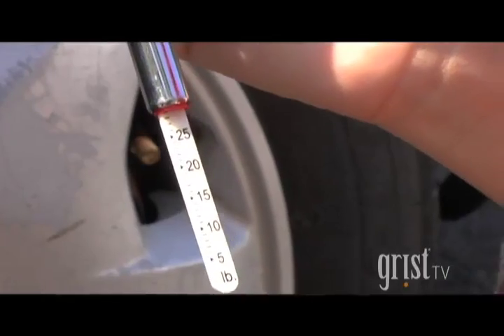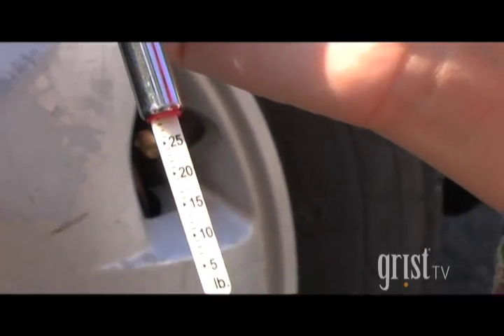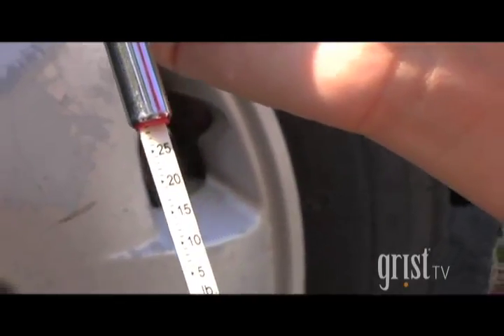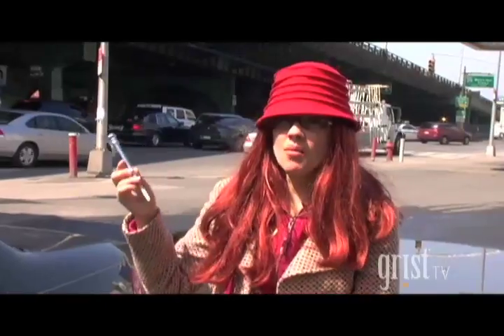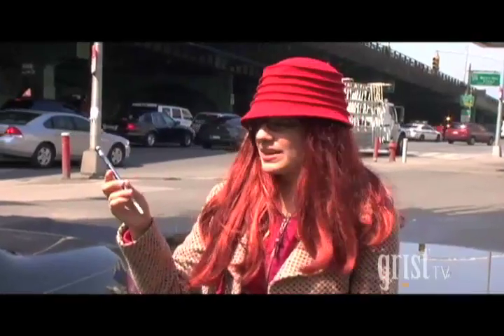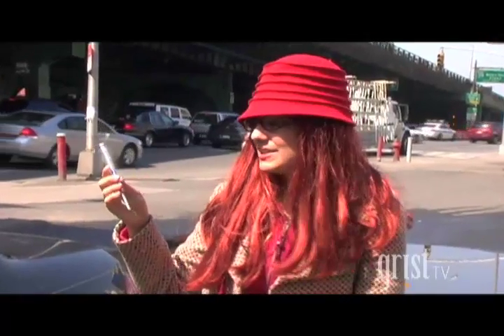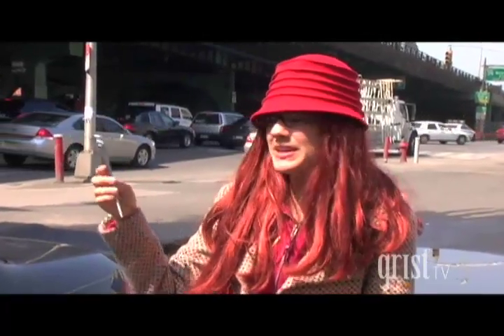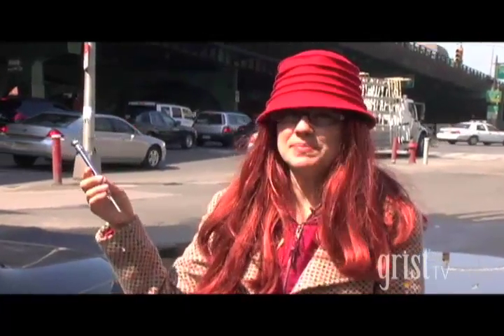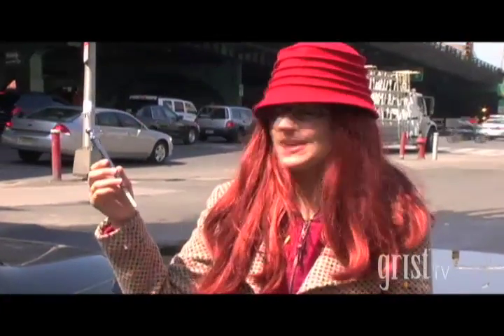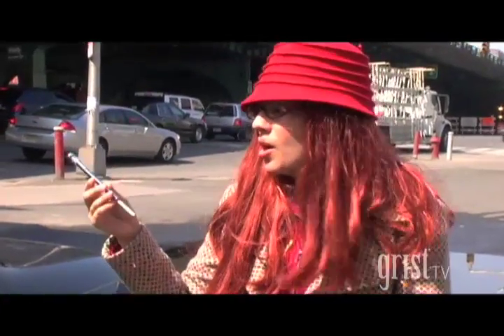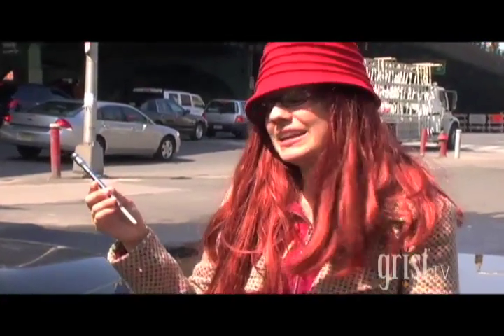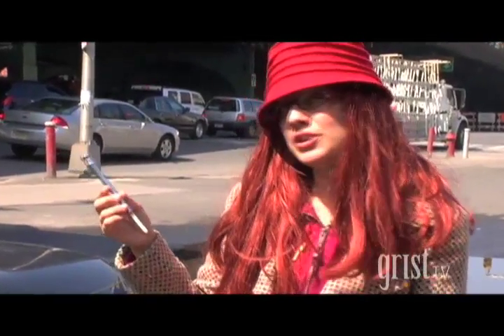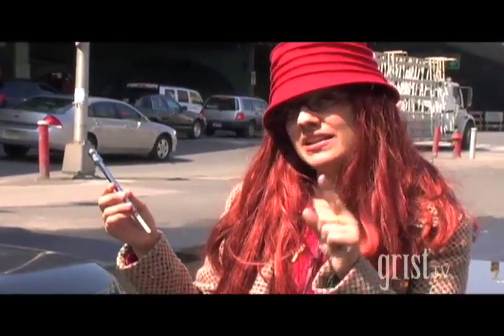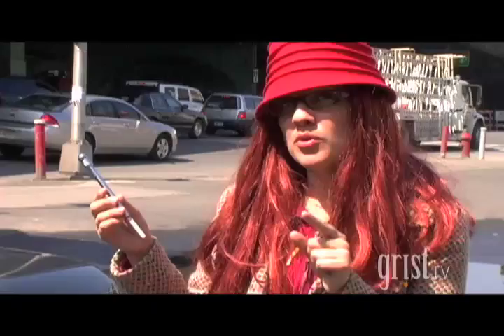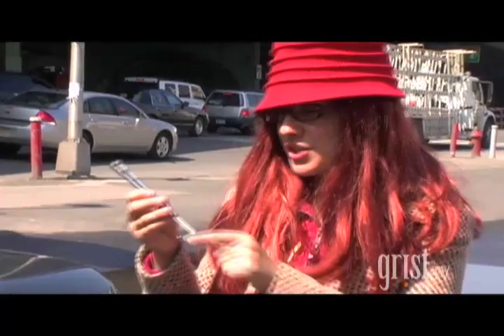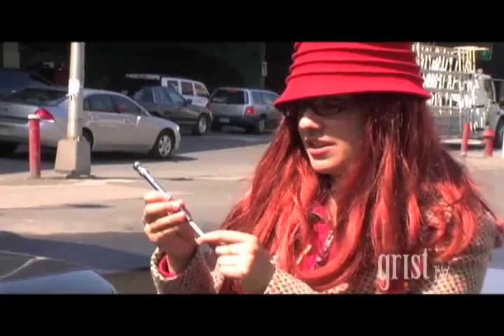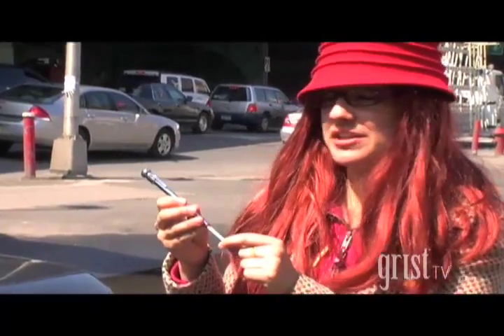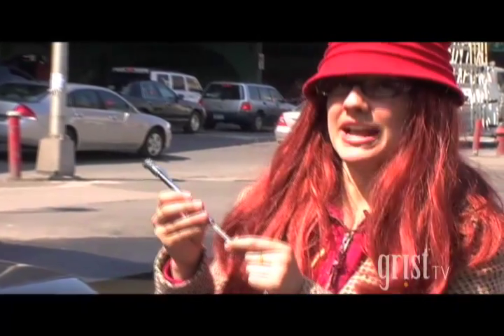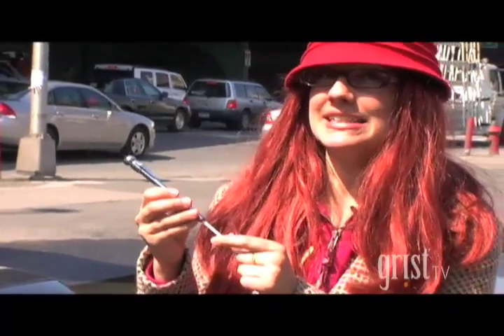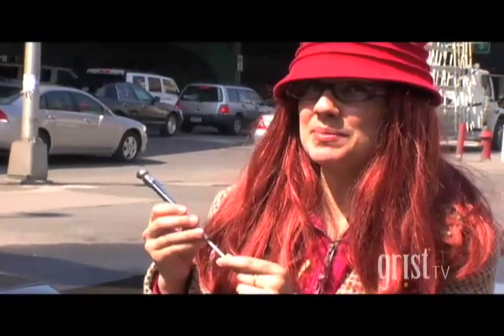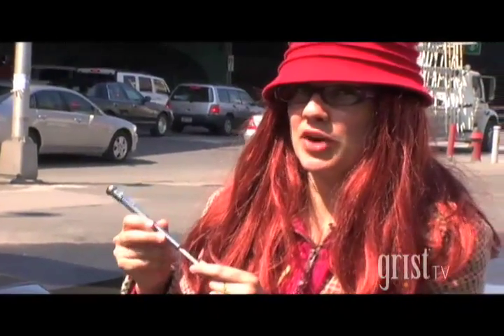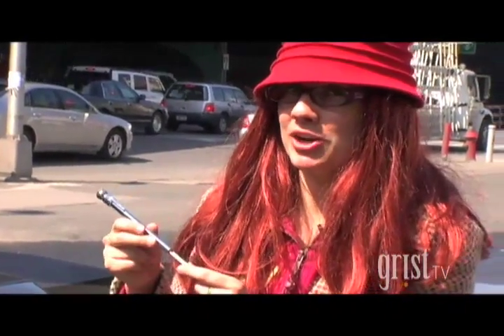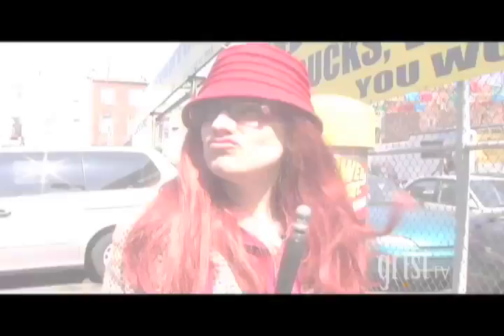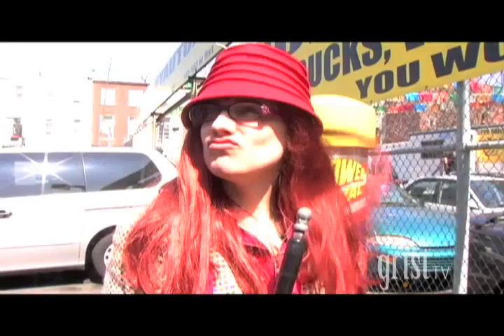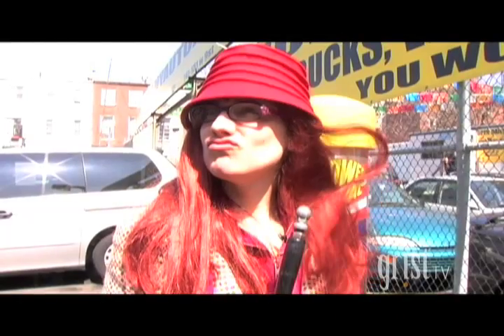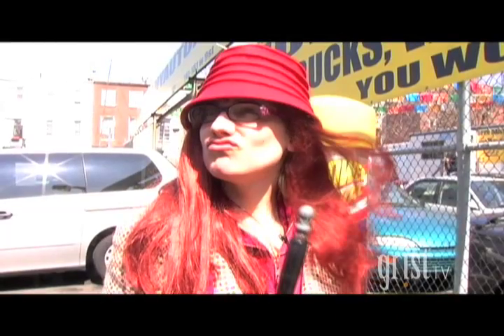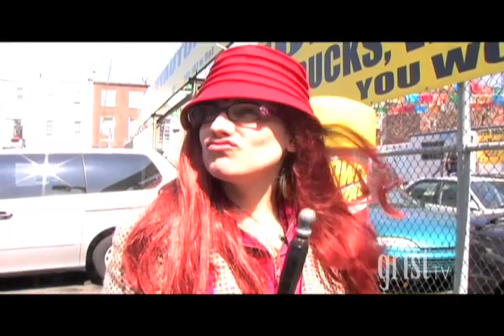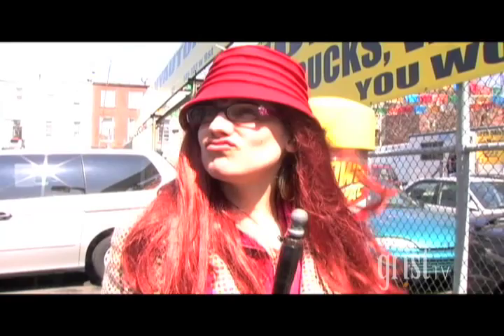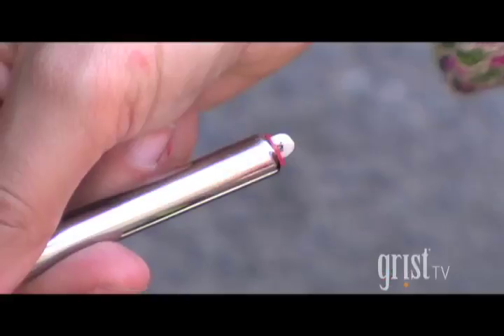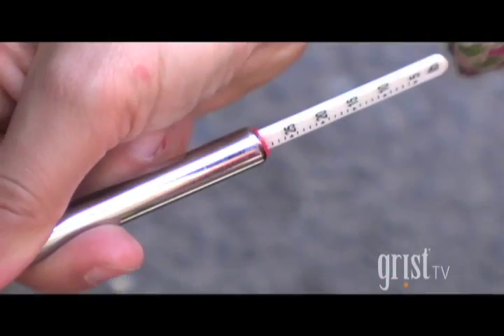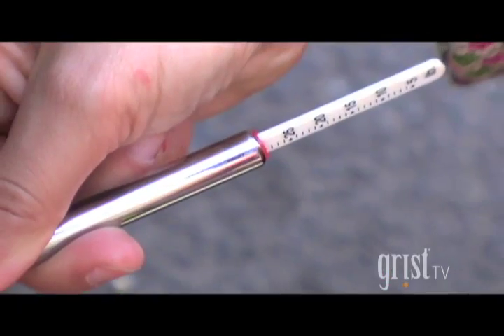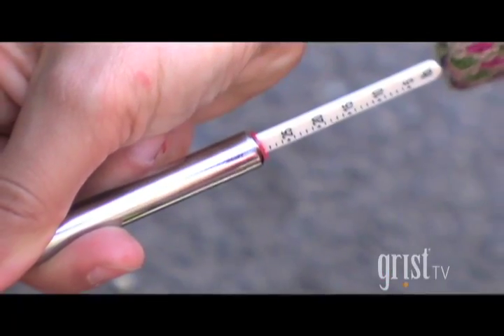This car's pressure is almost right. It's at 28 psi, but it could be a little more efficient at 30. So we're going to add a tiny bit more air. 30 psi — perfect!